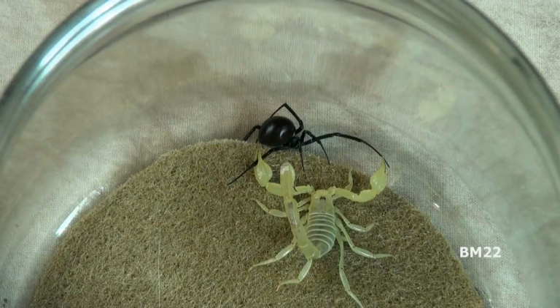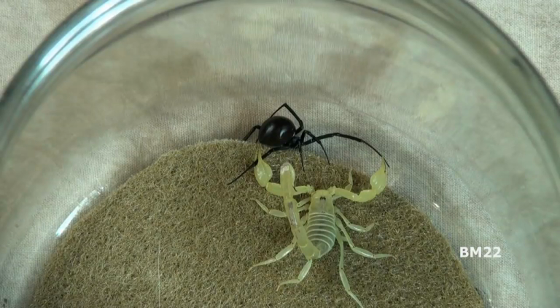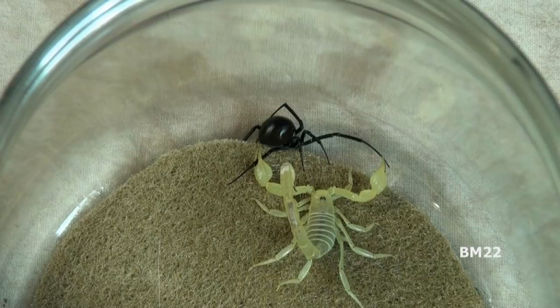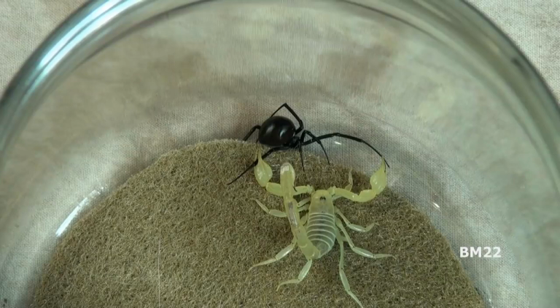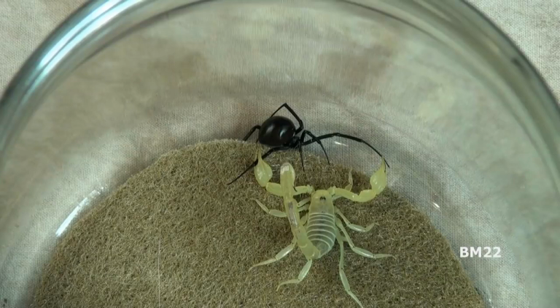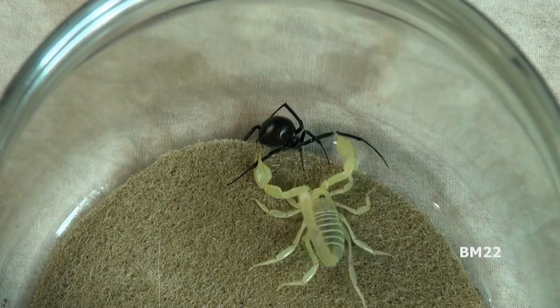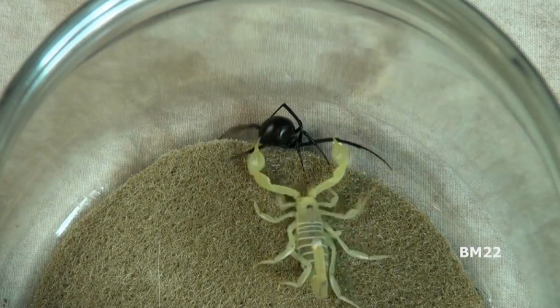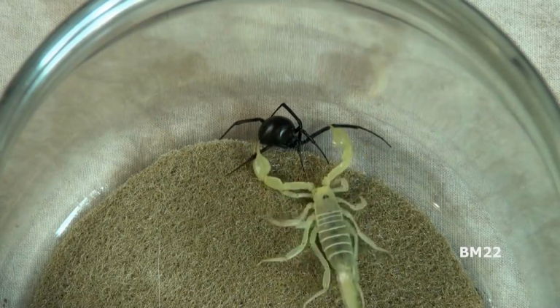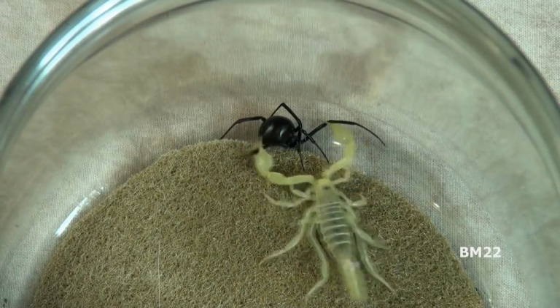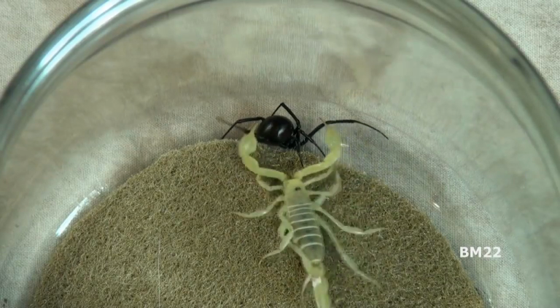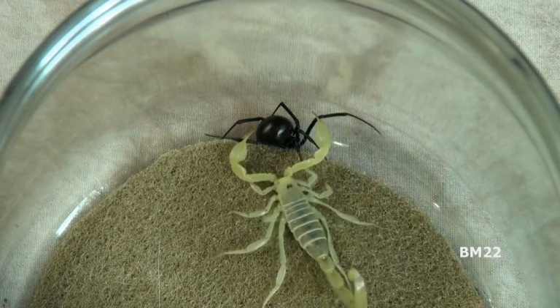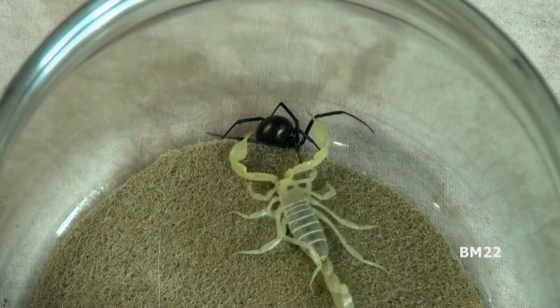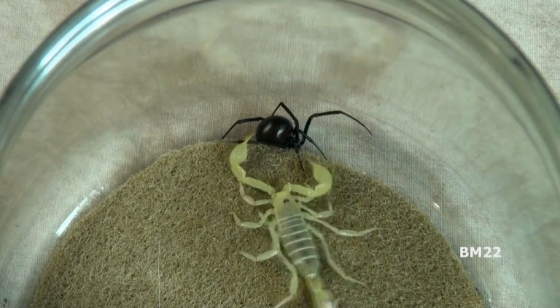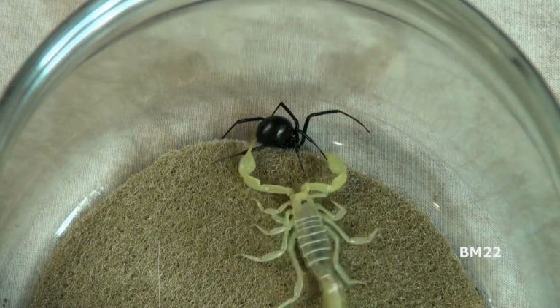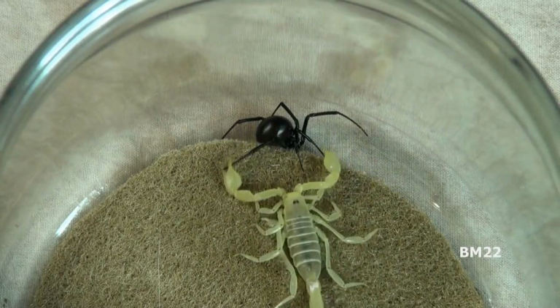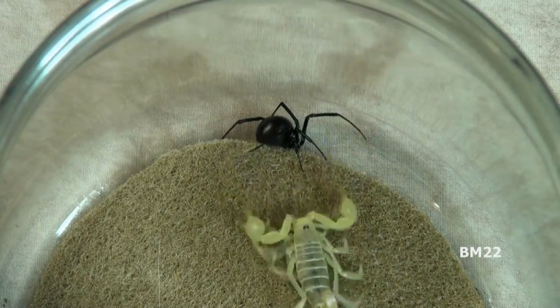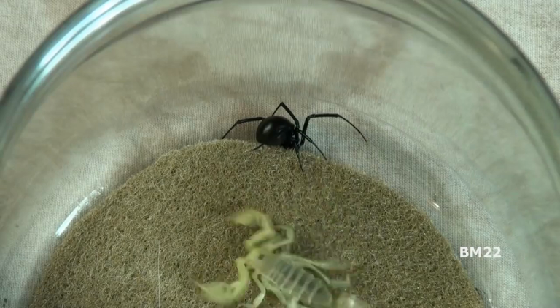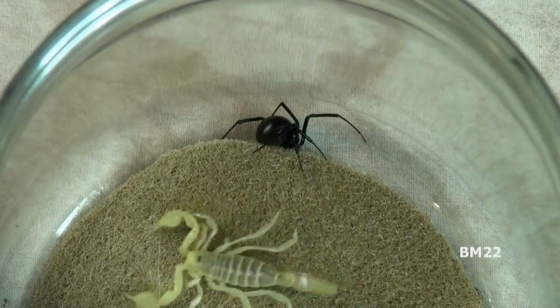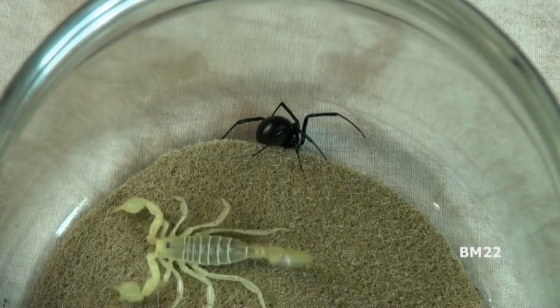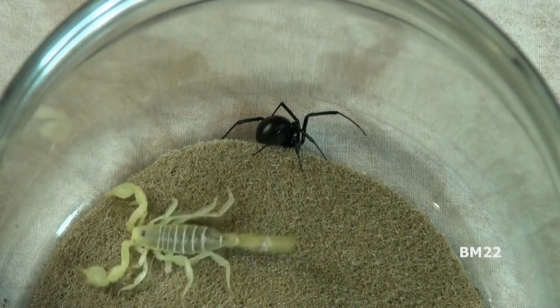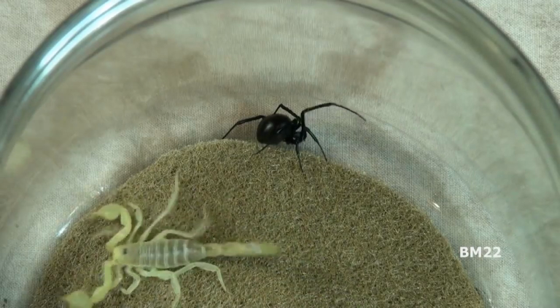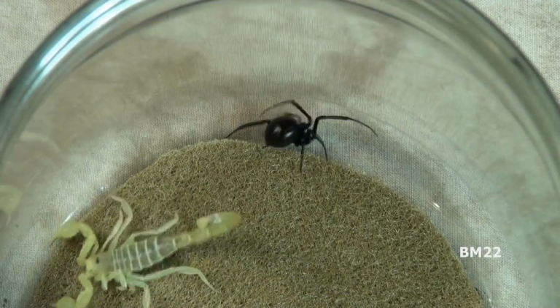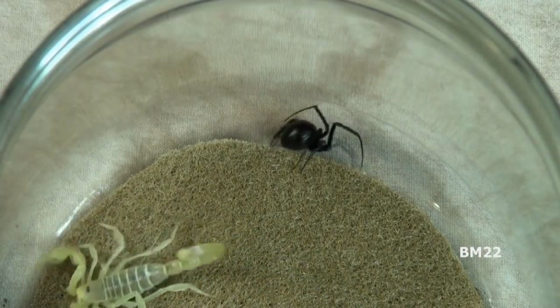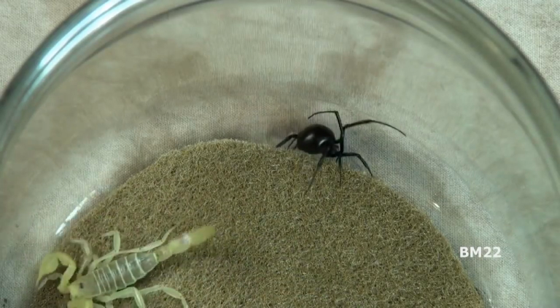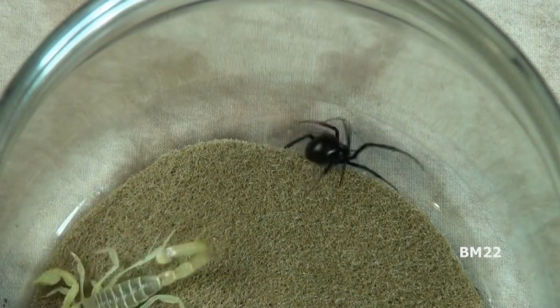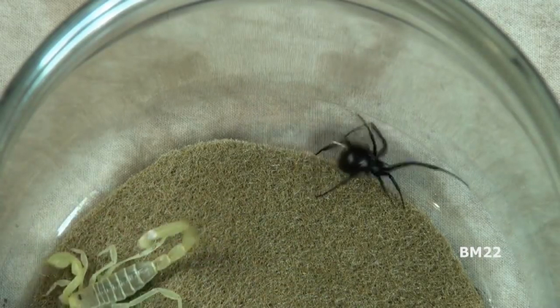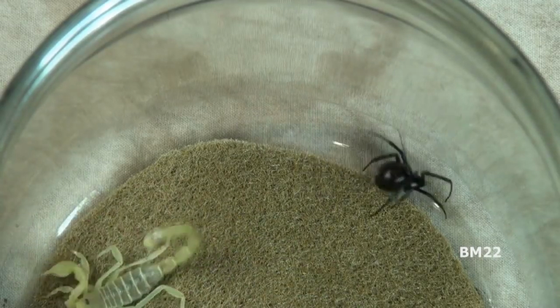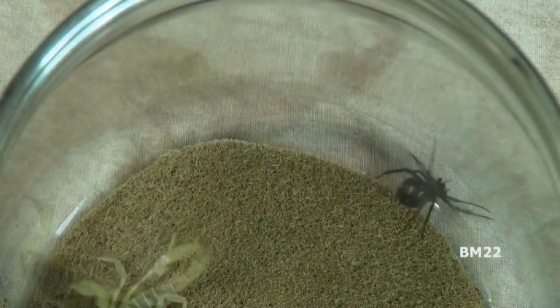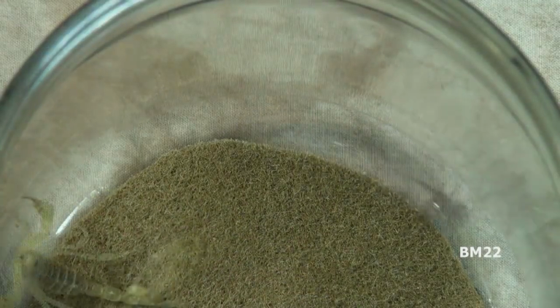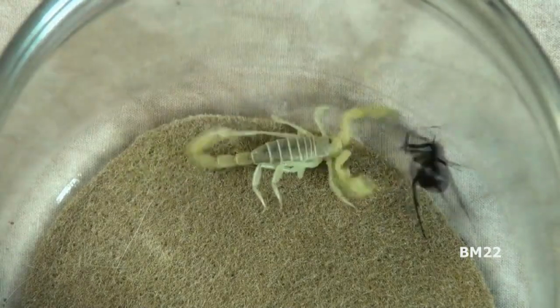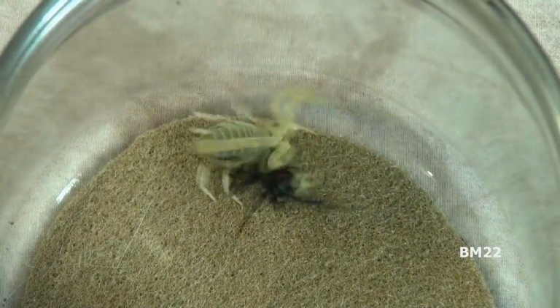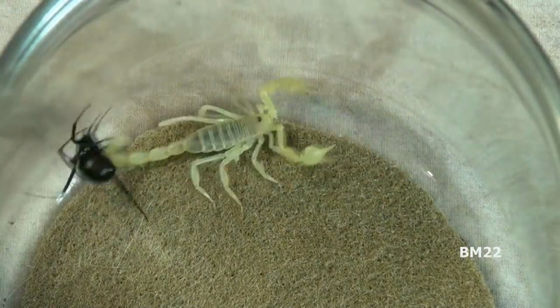The difference here is that the black widow is currently out of the safety of her web. Ultimately we see that the black widow spider is no match for the speed of this scorpion, and therefore the scorpion prevails in this matchup.